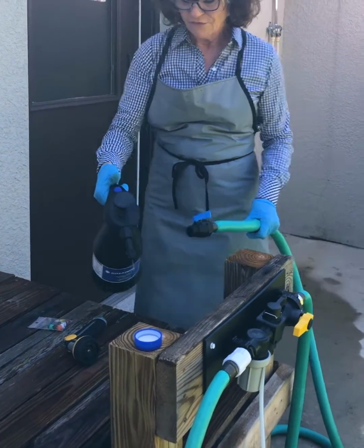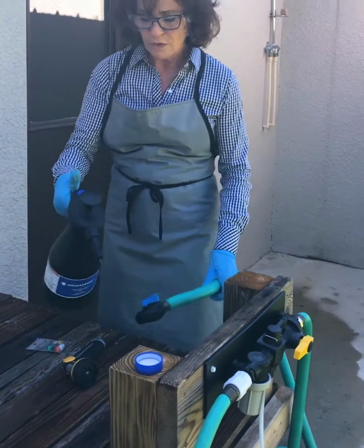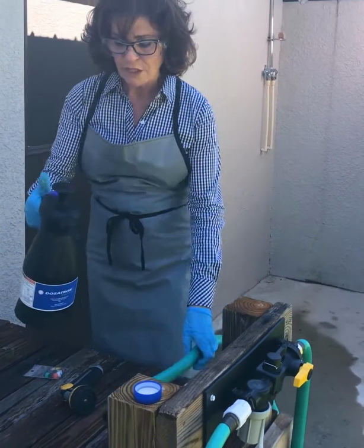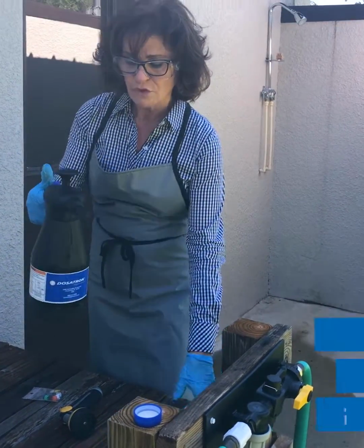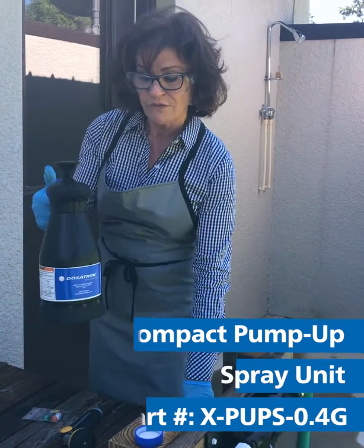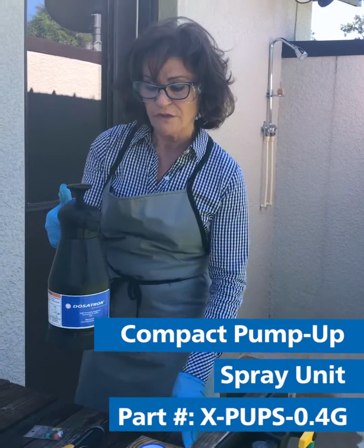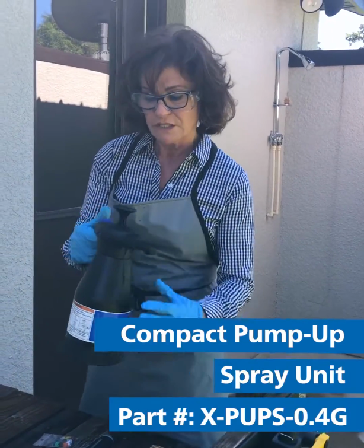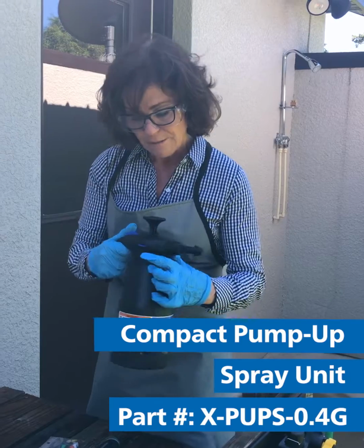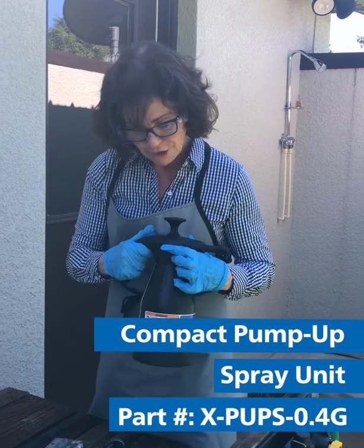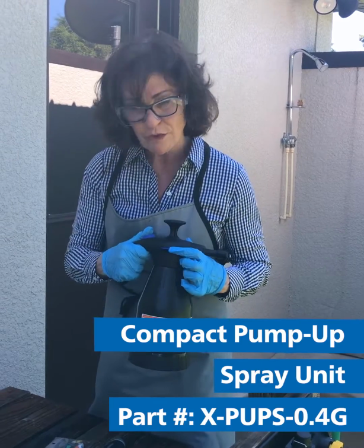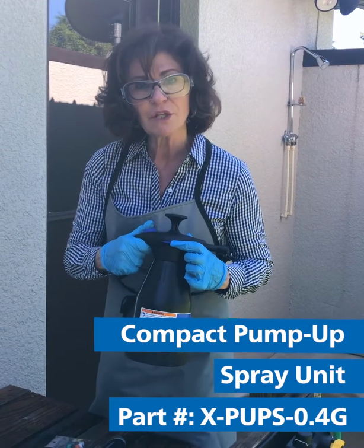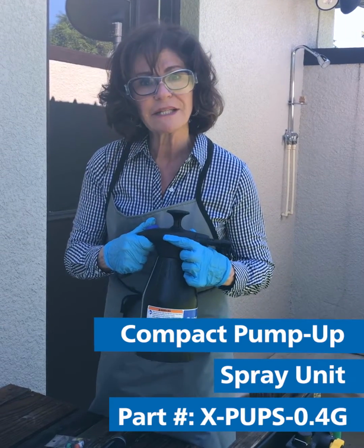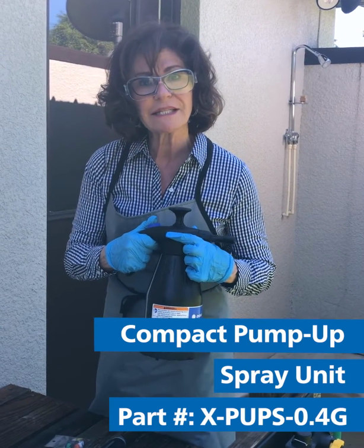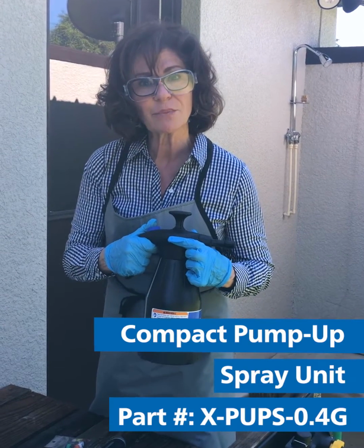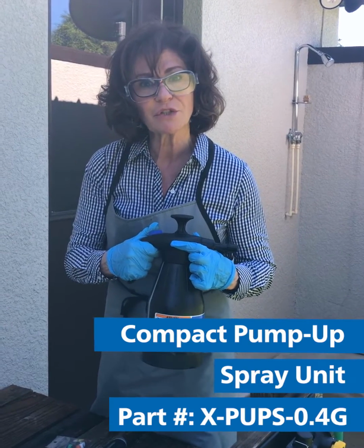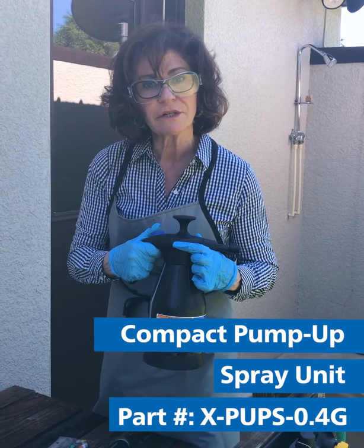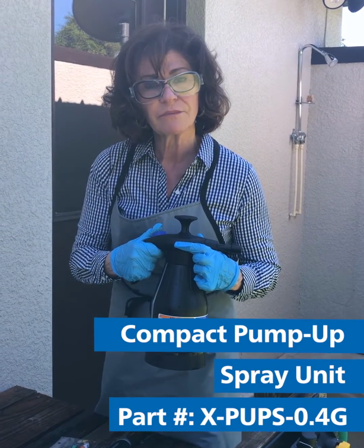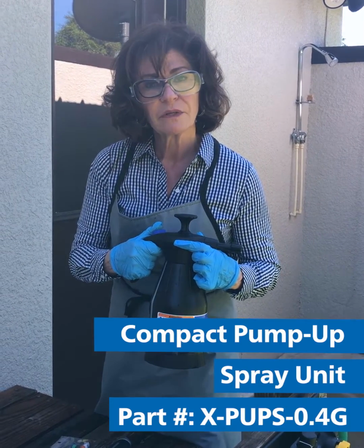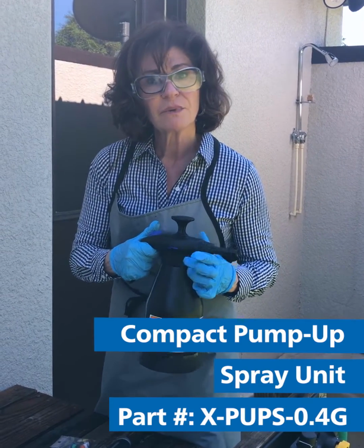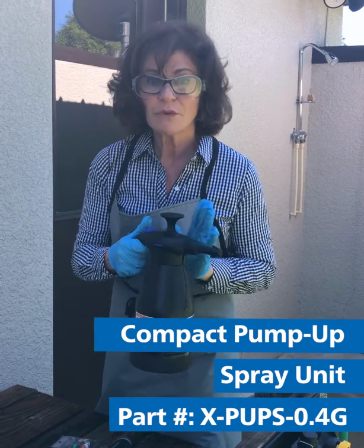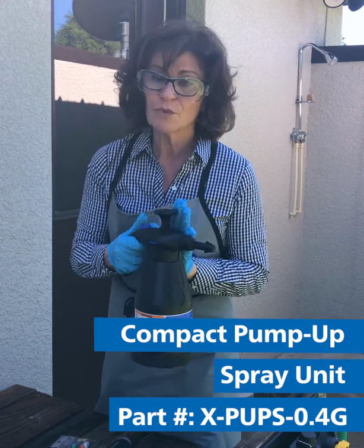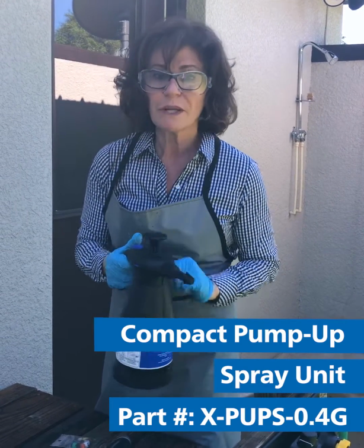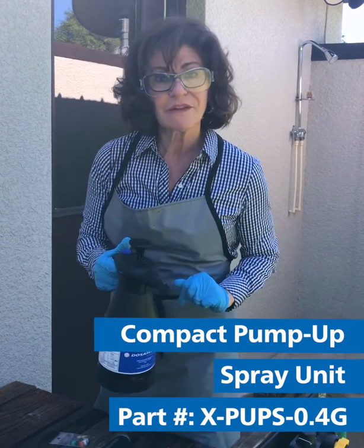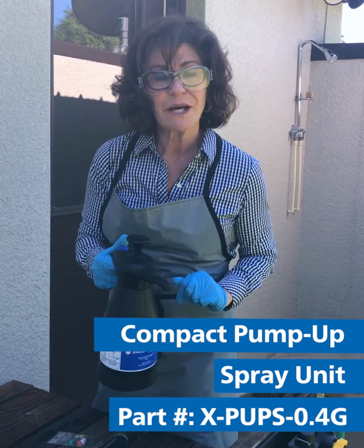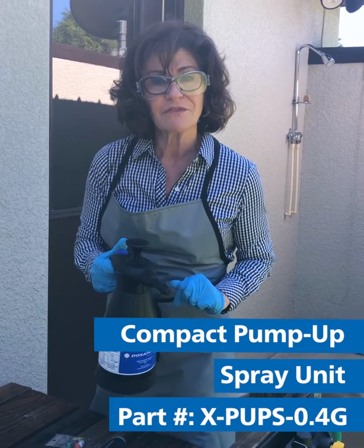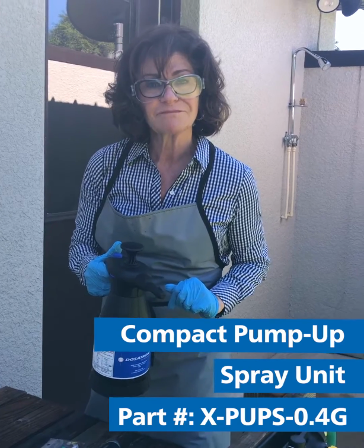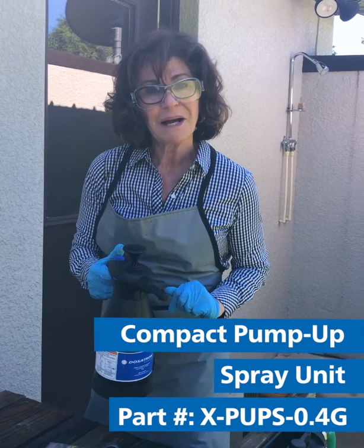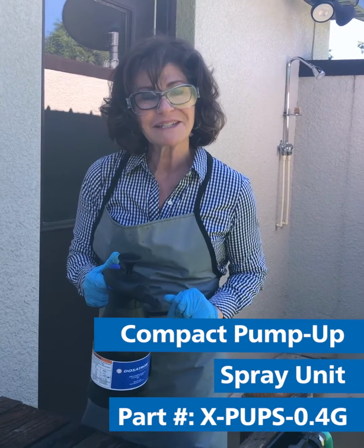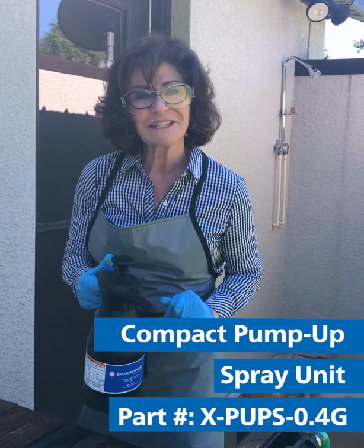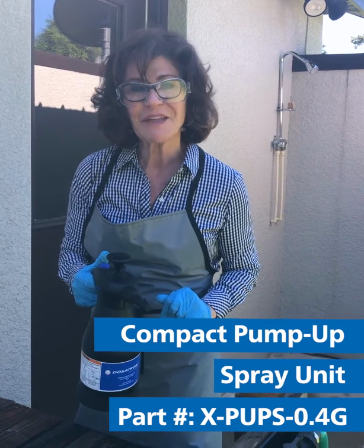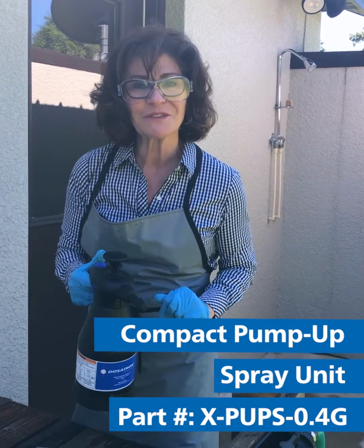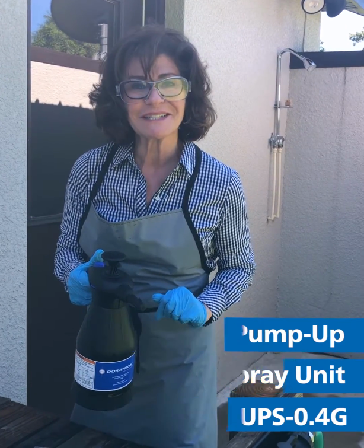Before we go to refill this, make sure that you release the pressure here, because otherwise you won't be able to get the top off. I'm Leela Kelly. Thanks for listening.